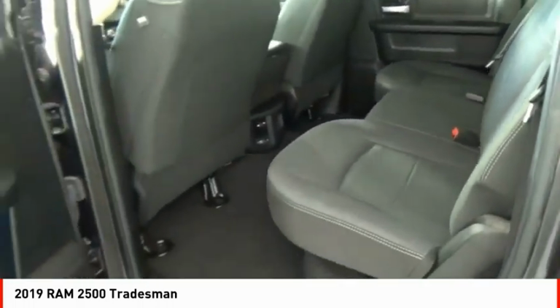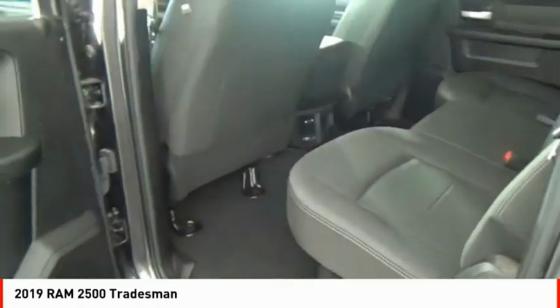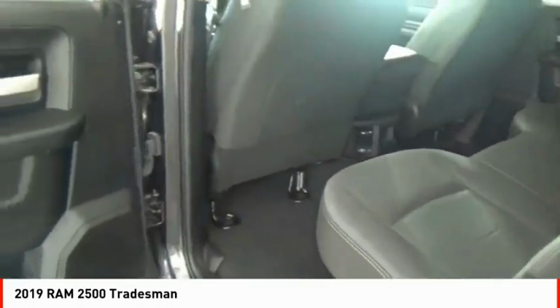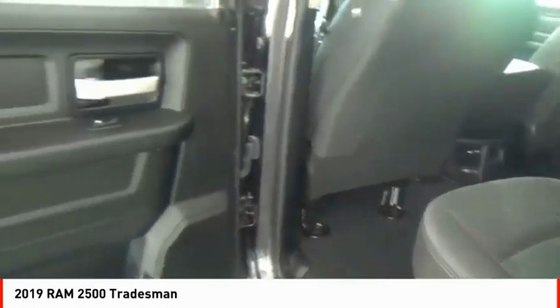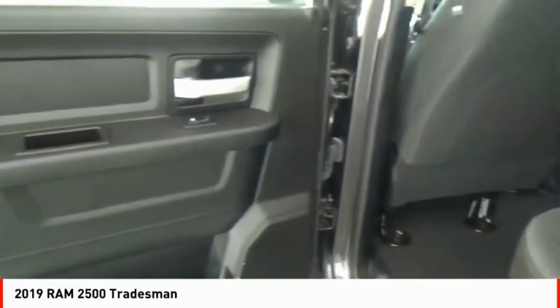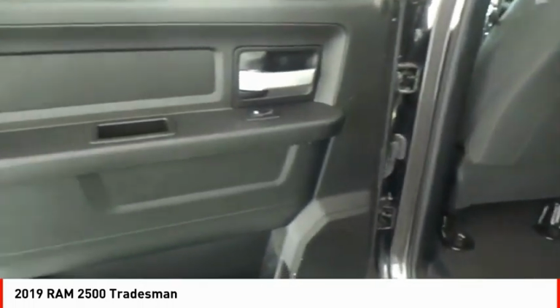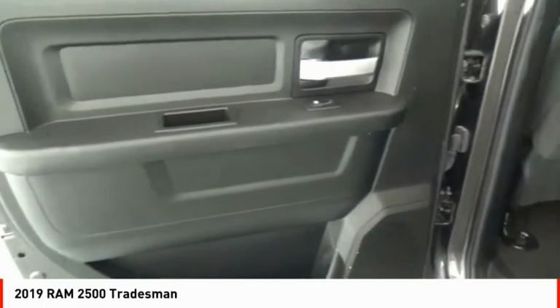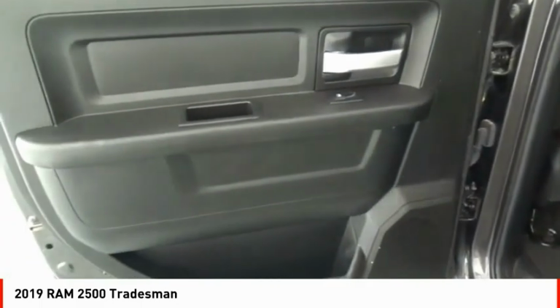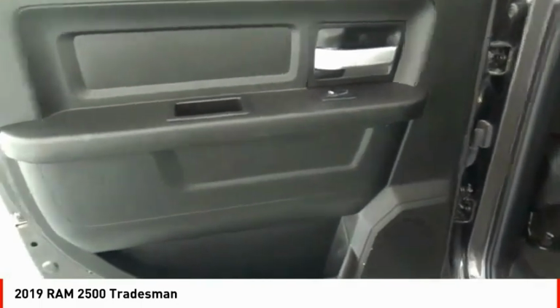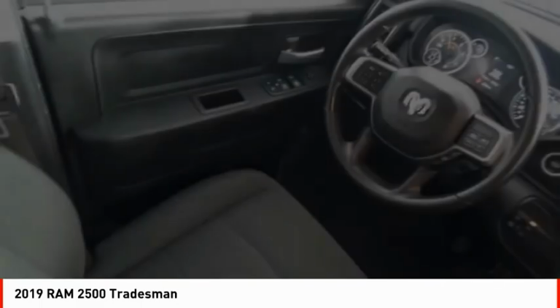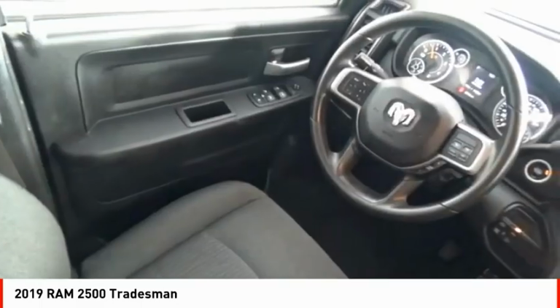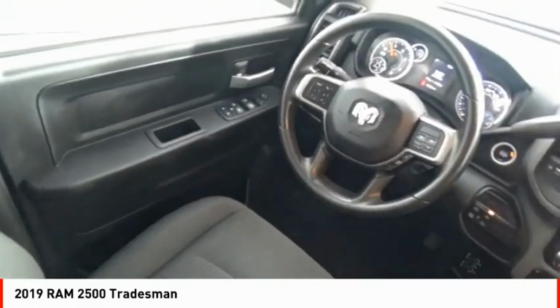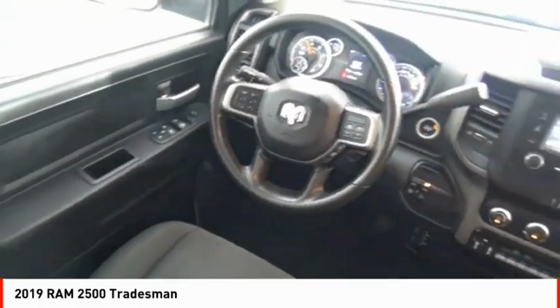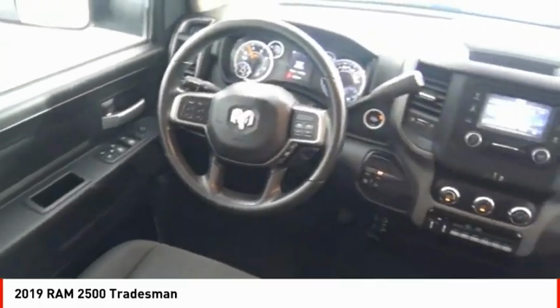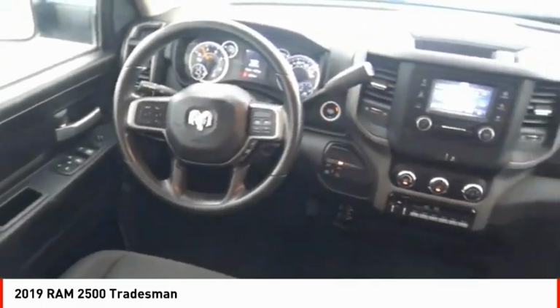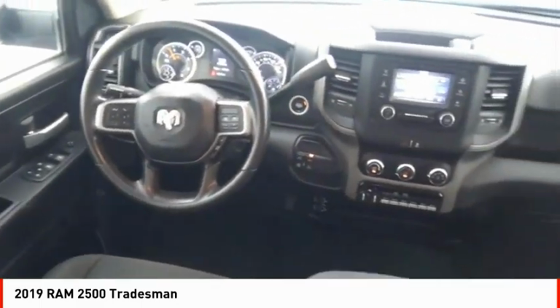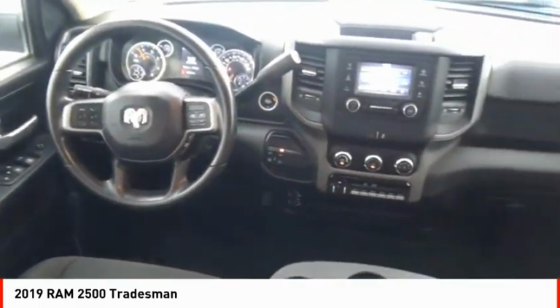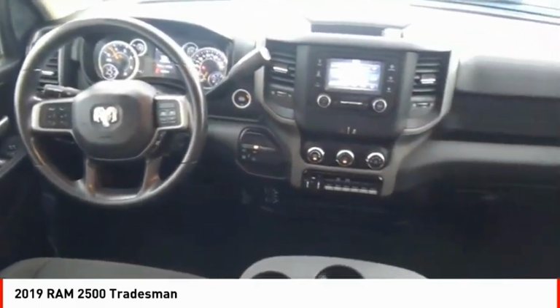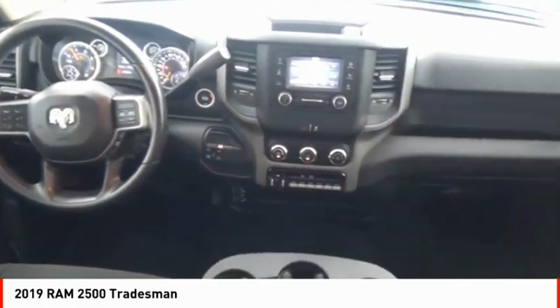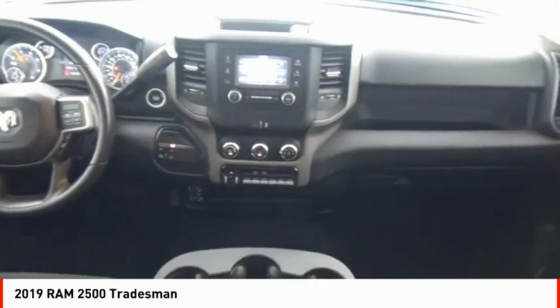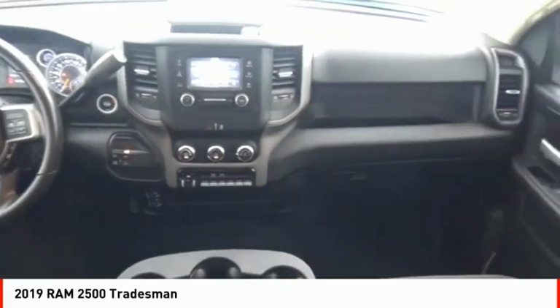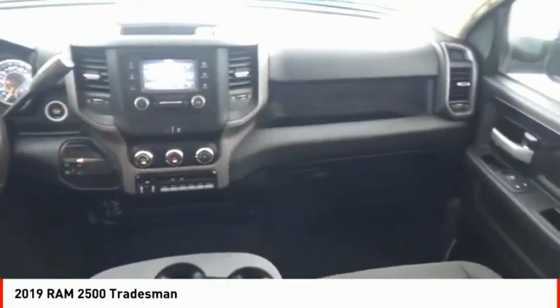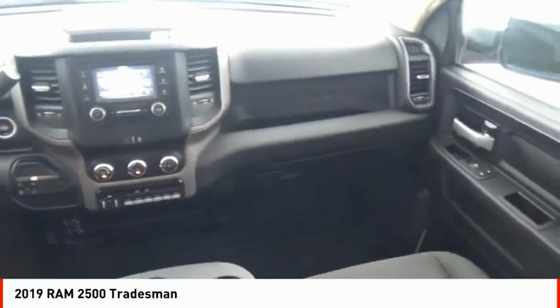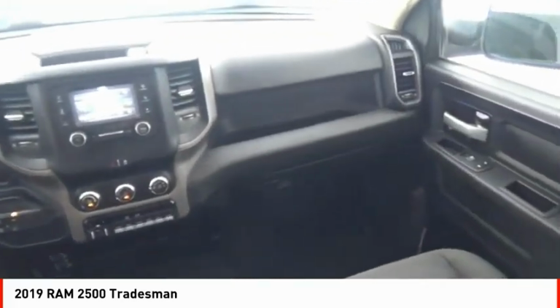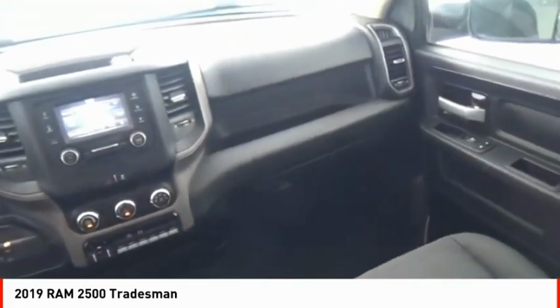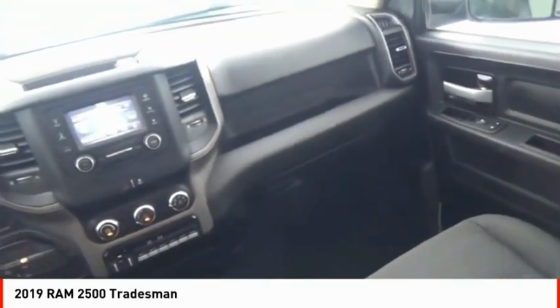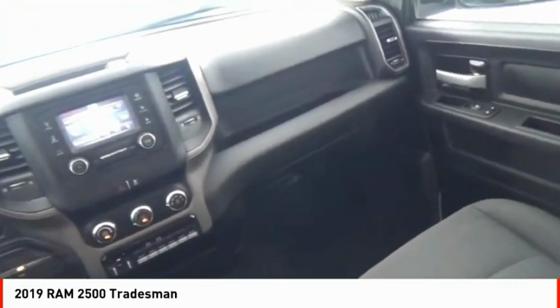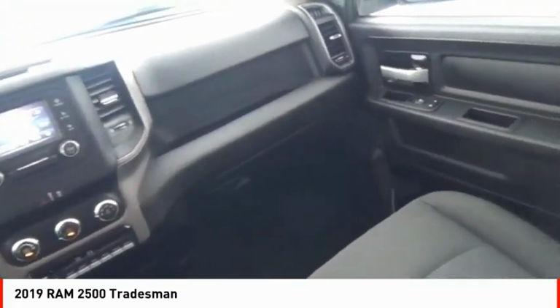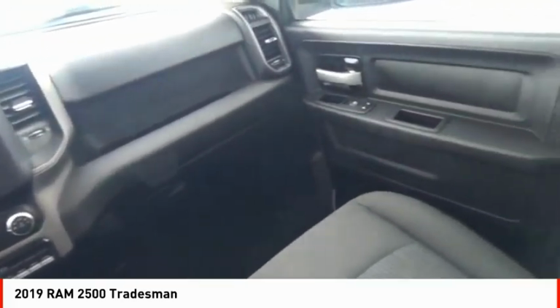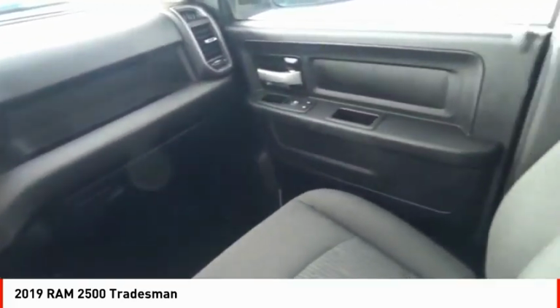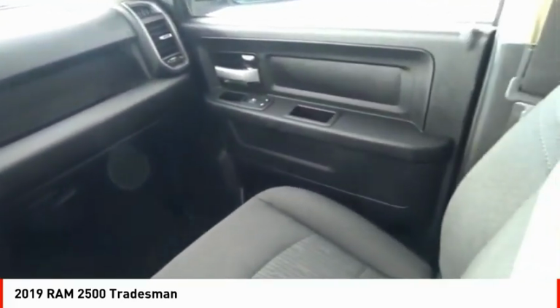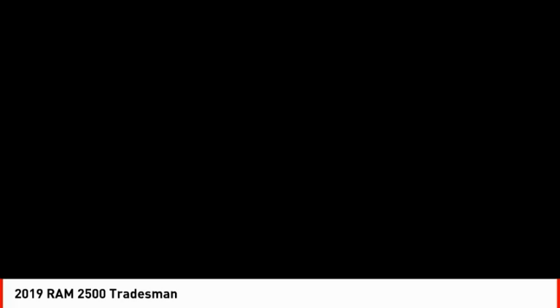Daytime running lights, auxiliary transmission fluid cooler, front suspension classification: solid live axle. Take this vehicle for a spin and see why so many shoppers are now proud owners.